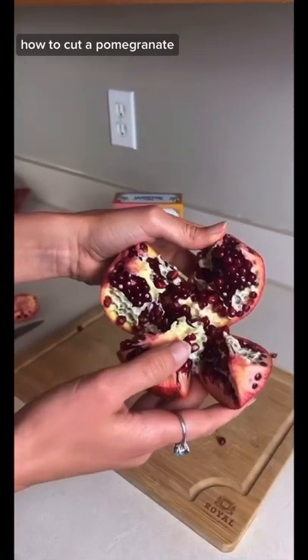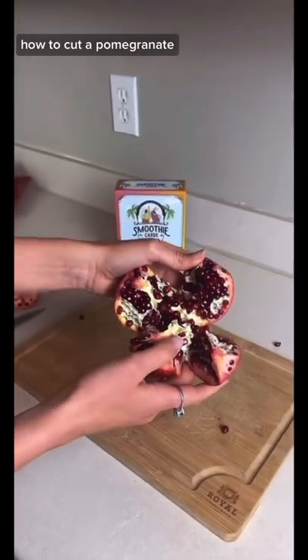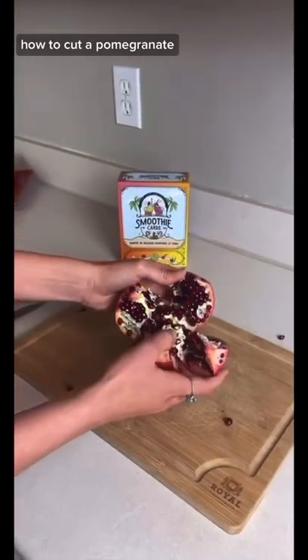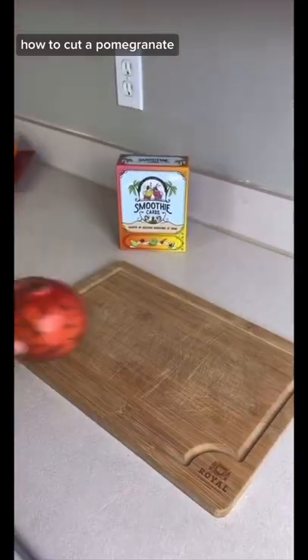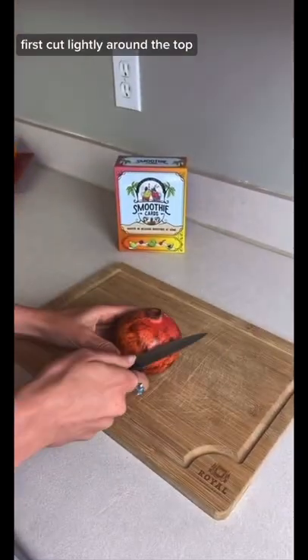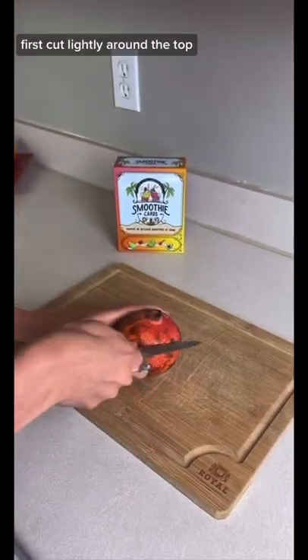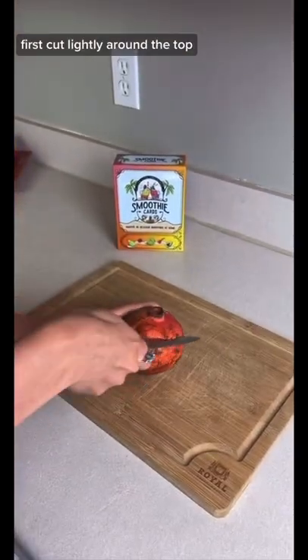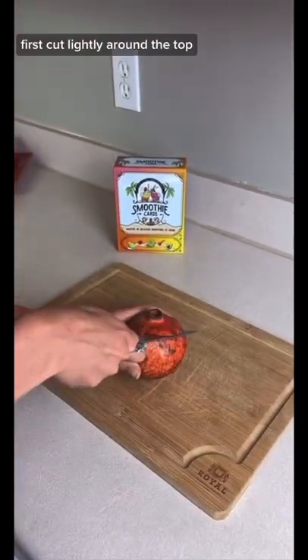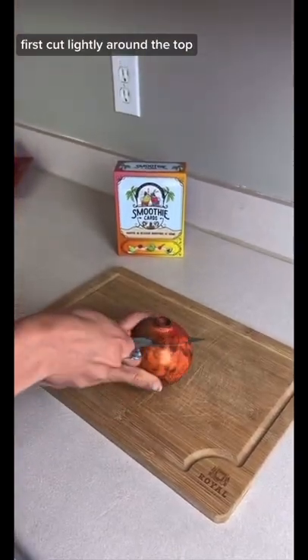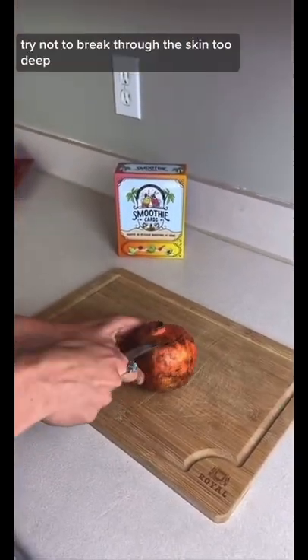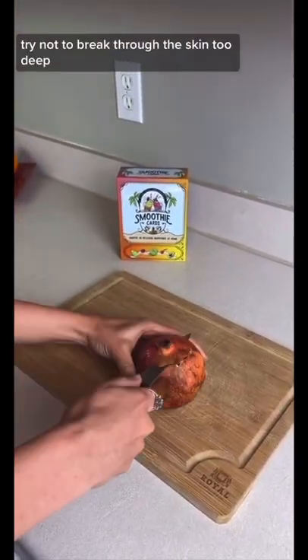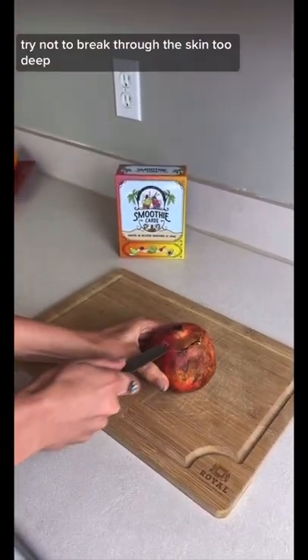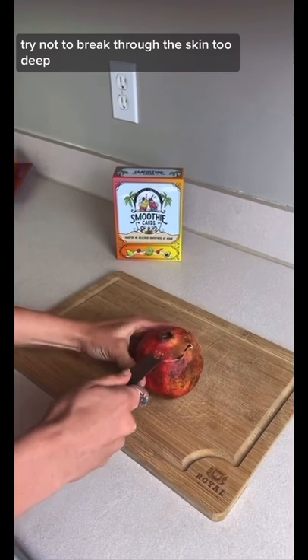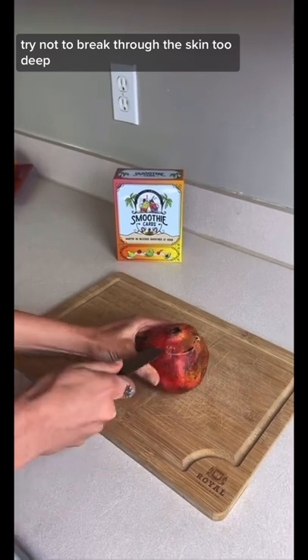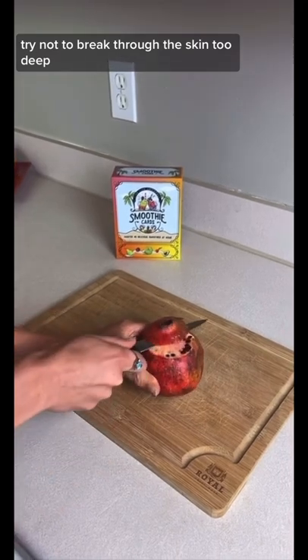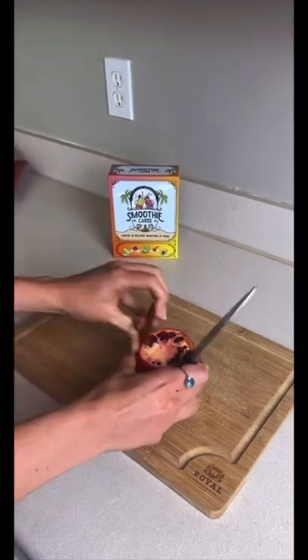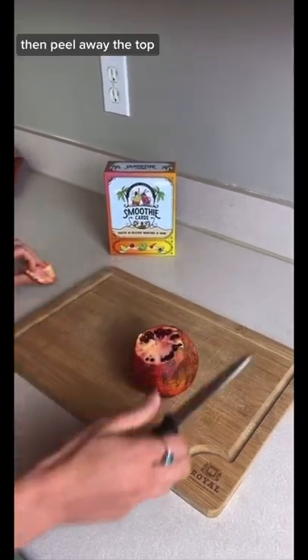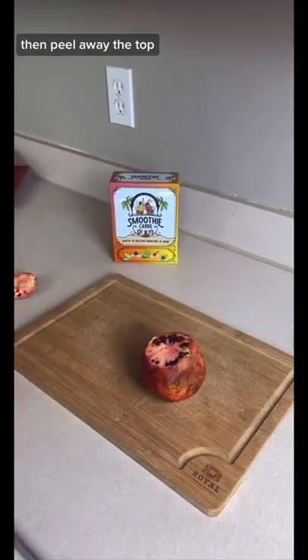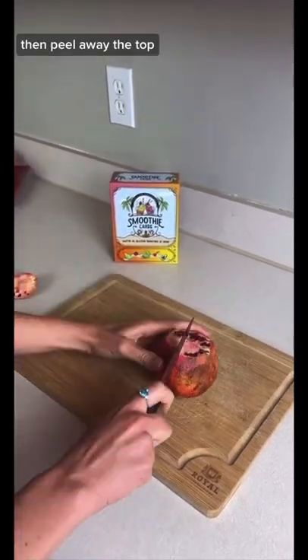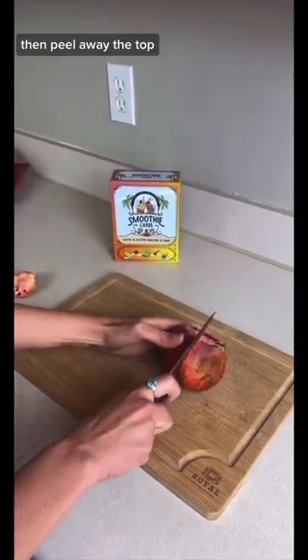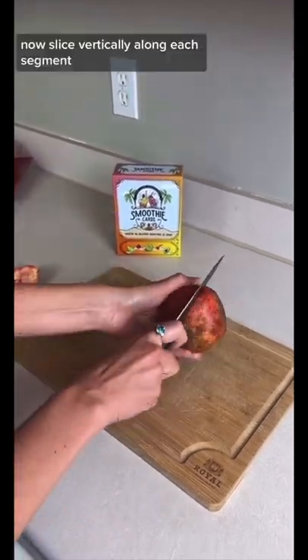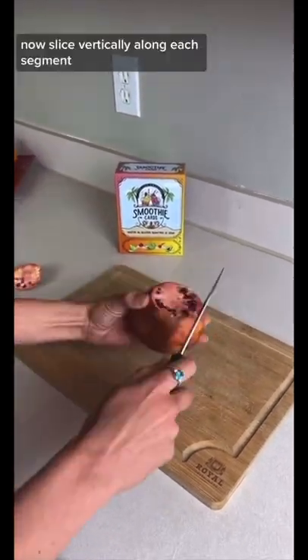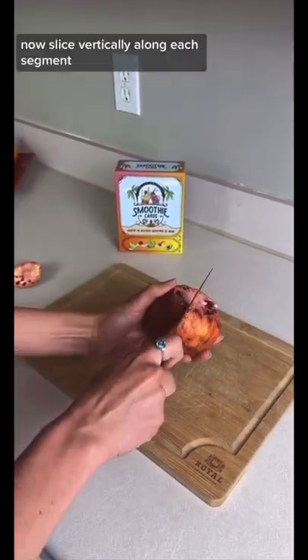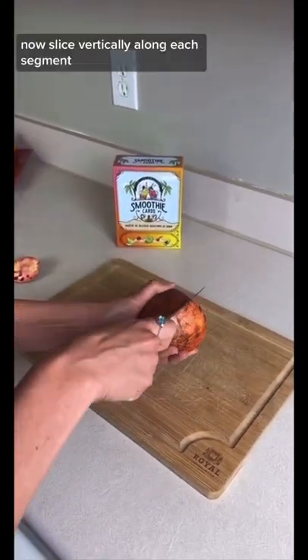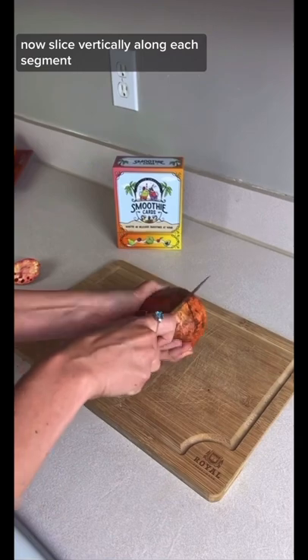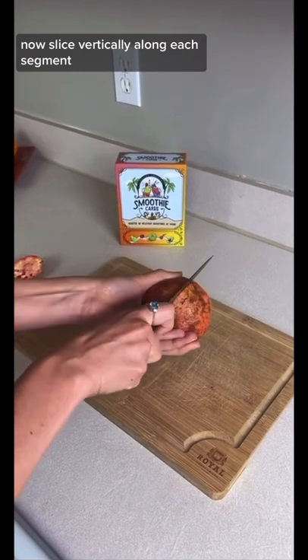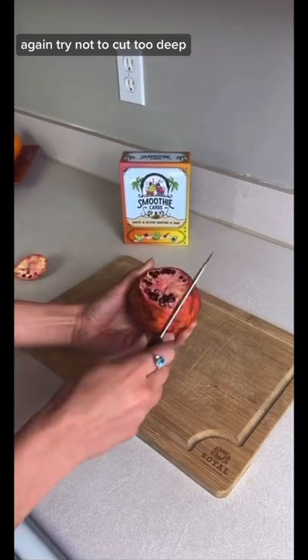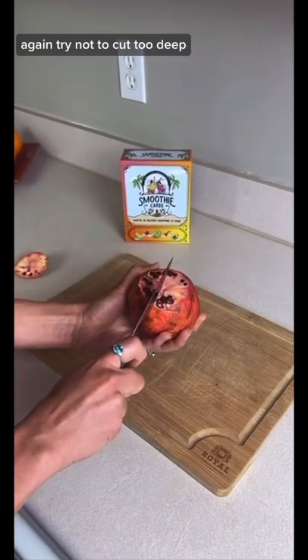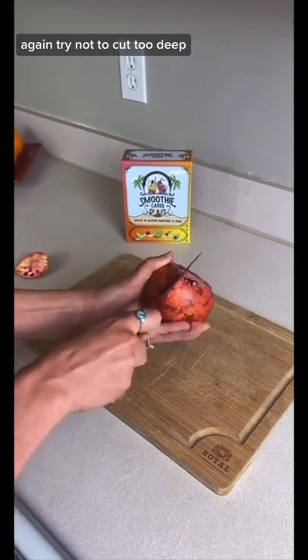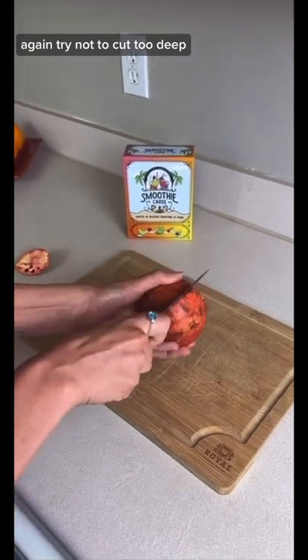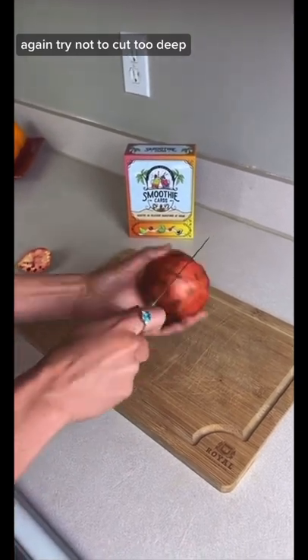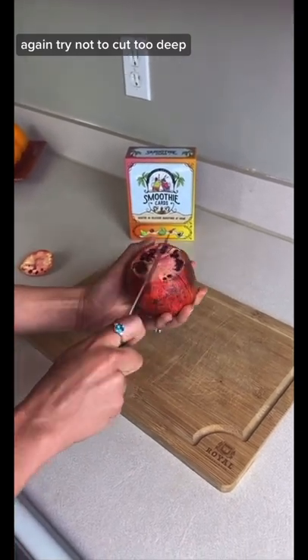How to cut a pomegranate. First, cut lightly around the top — try not to break through the skin too deep. Then peel away the top. Now slice vertically along each segment; again, try not to cut too deep.